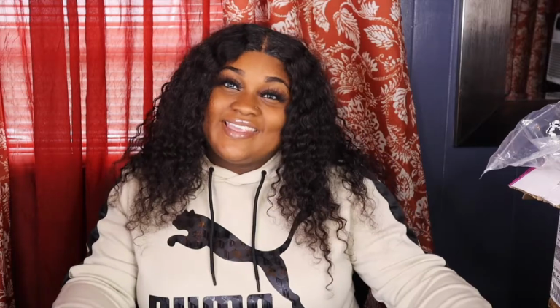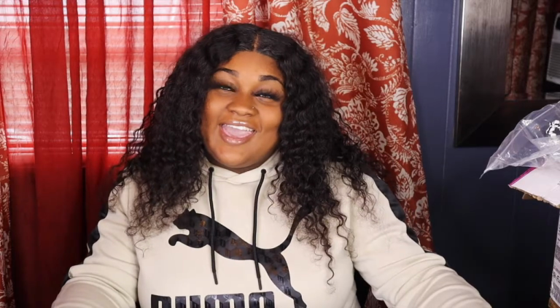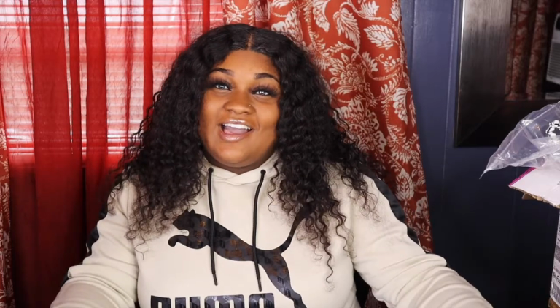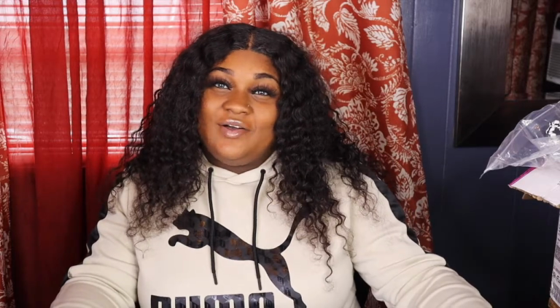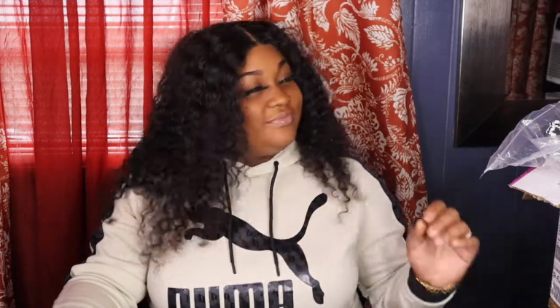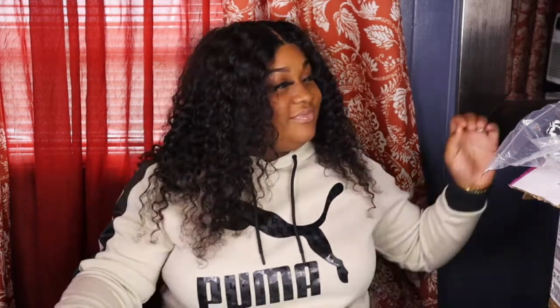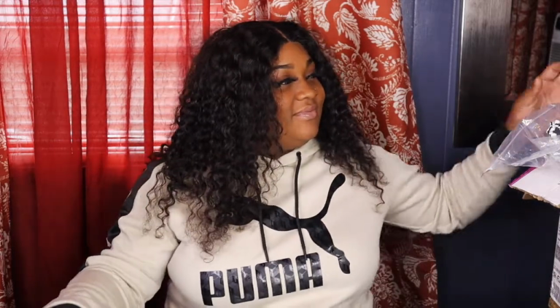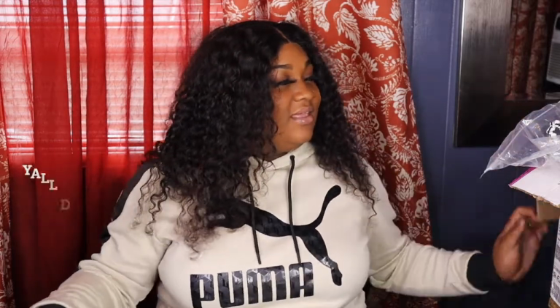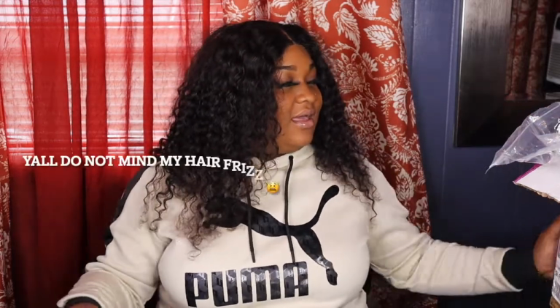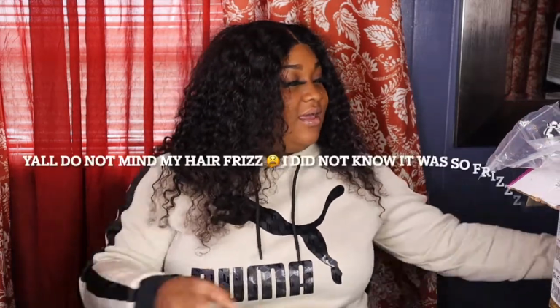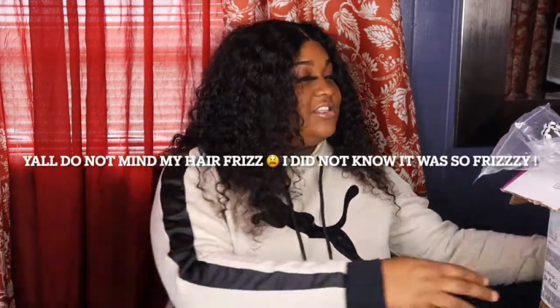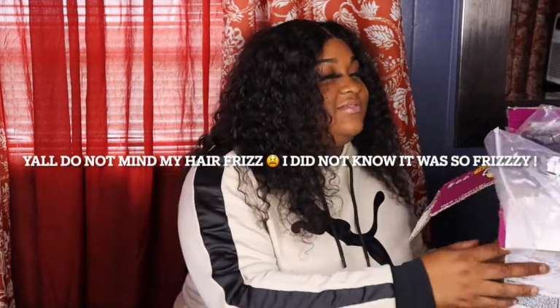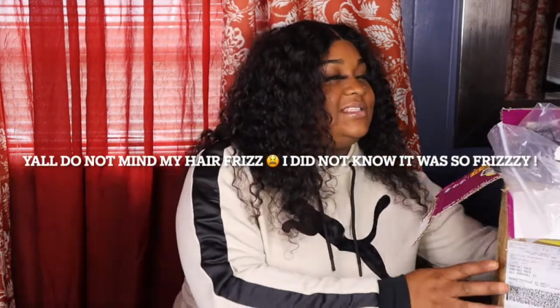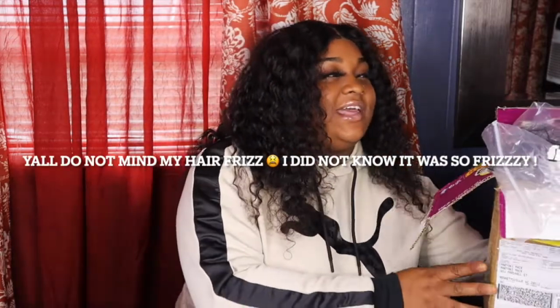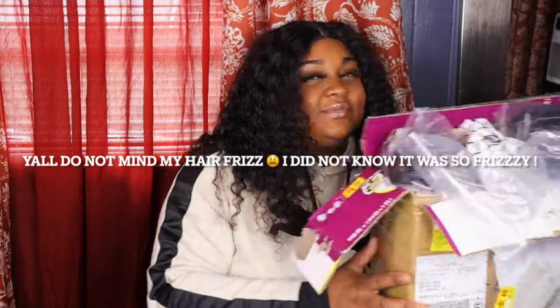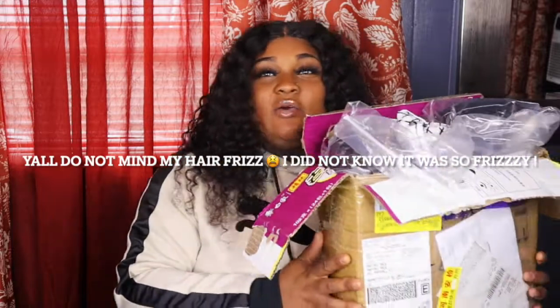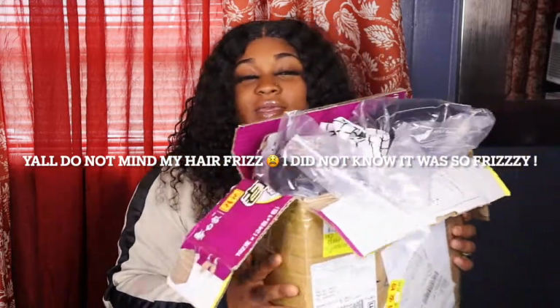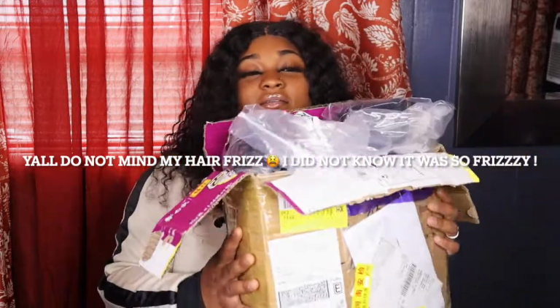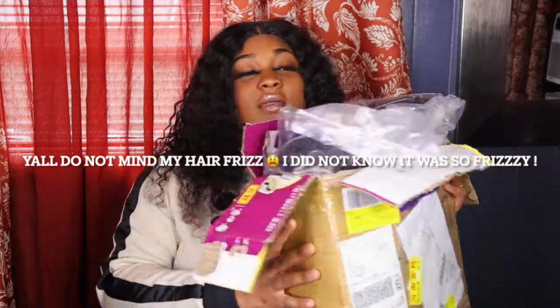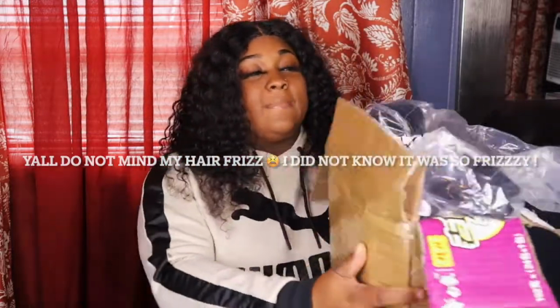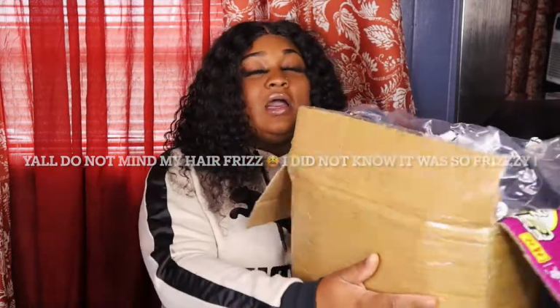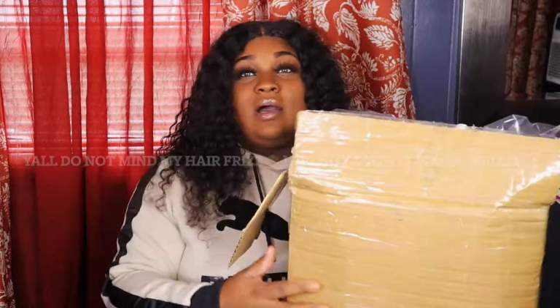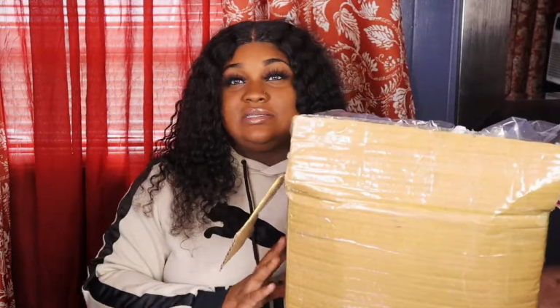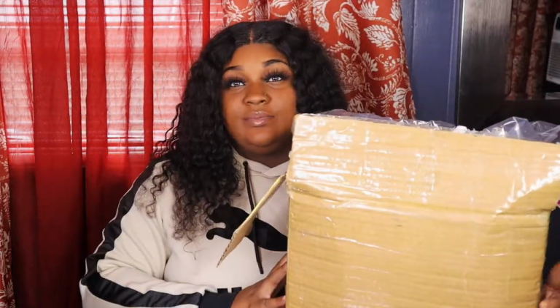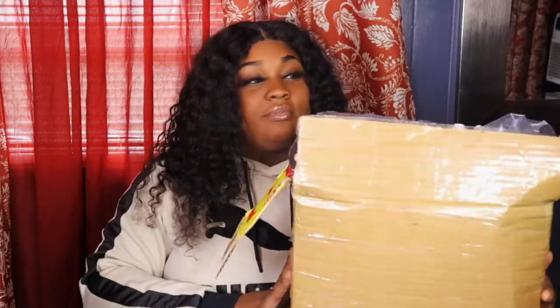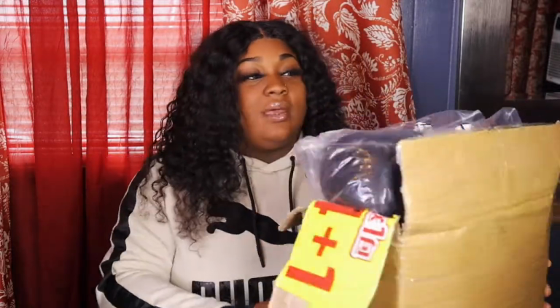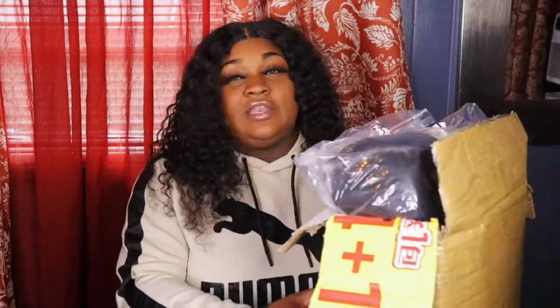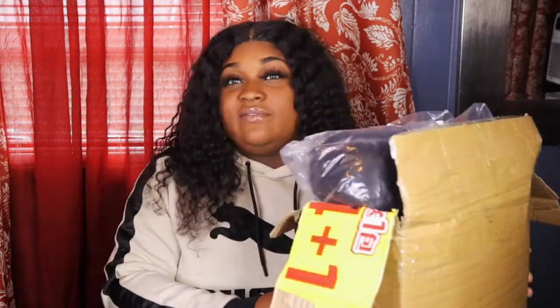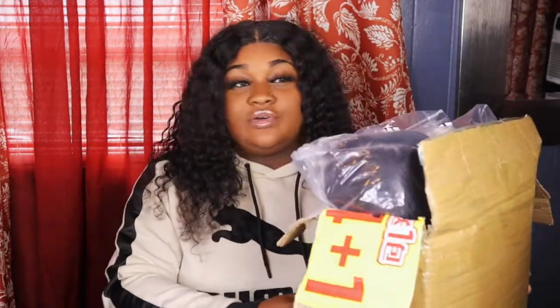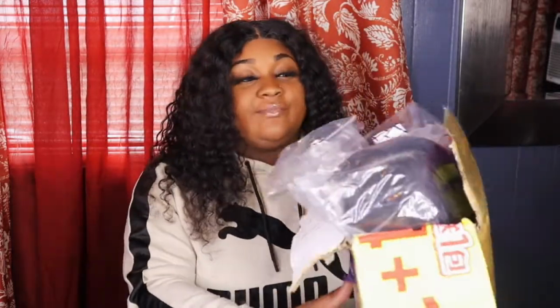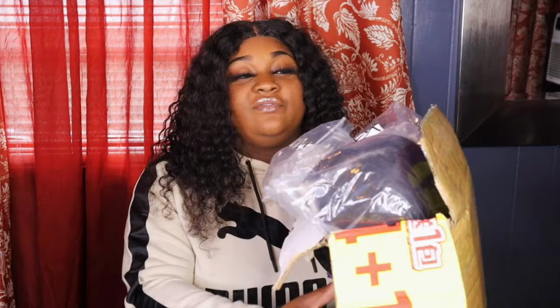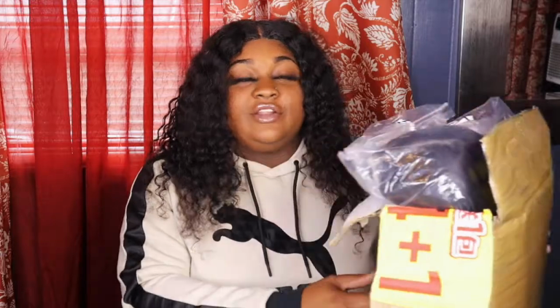Hey y'all! As you can tell from the title, I will be unboxing my new inventory from my new vendor.